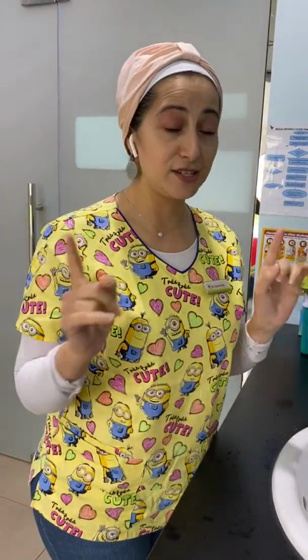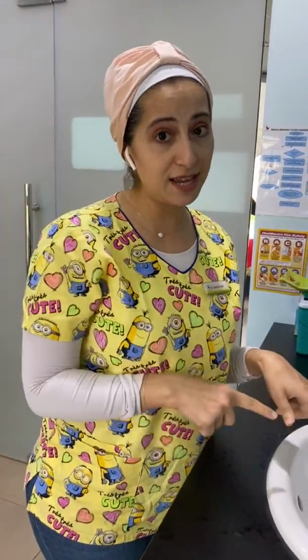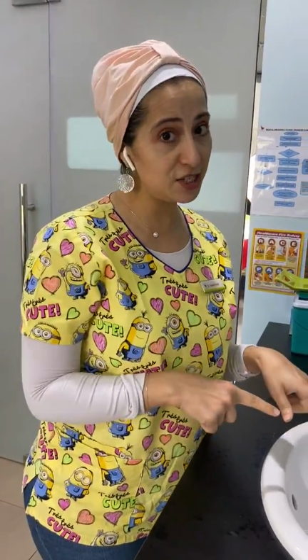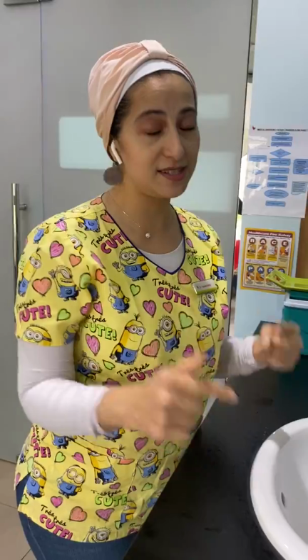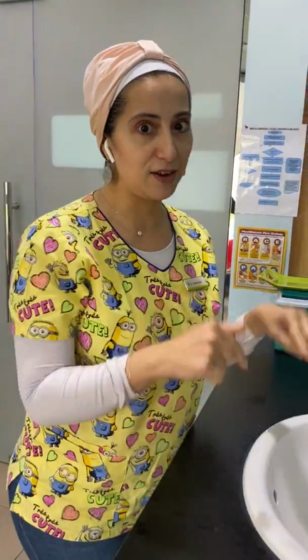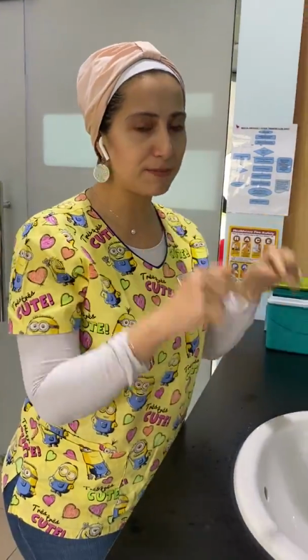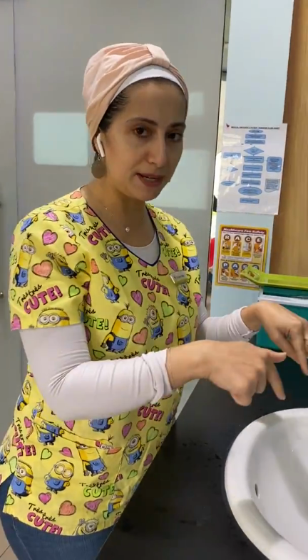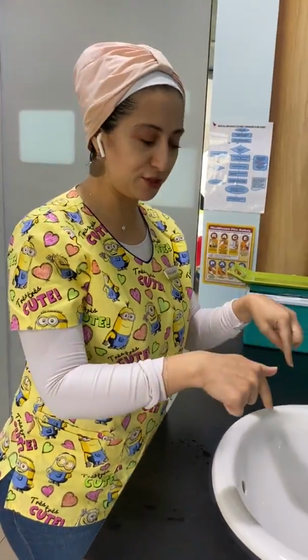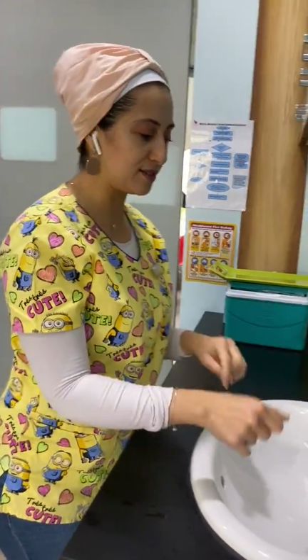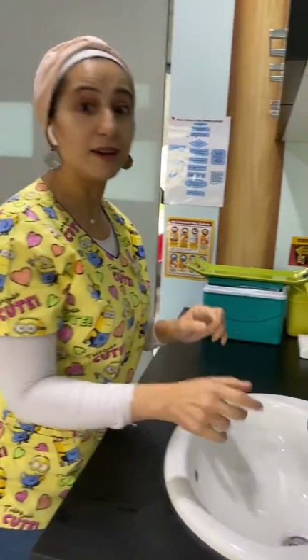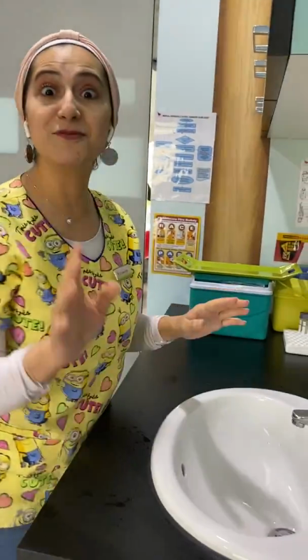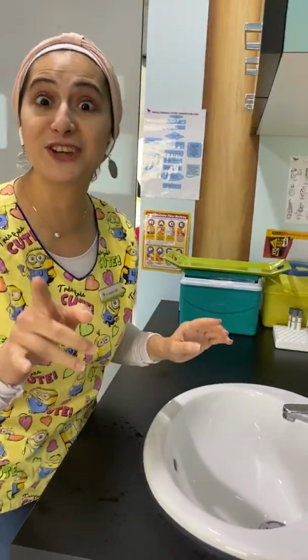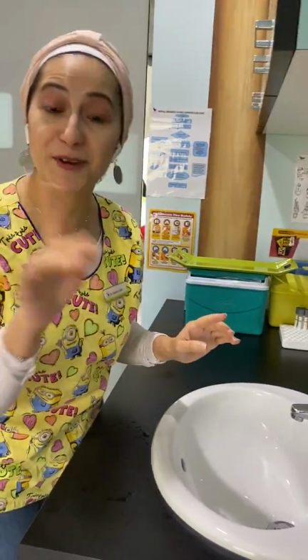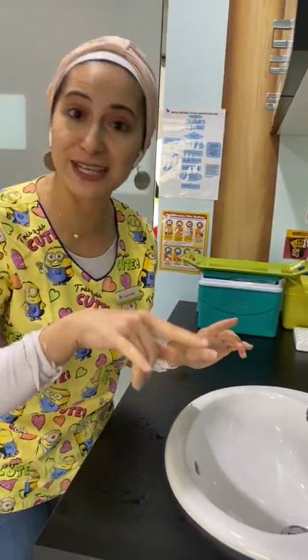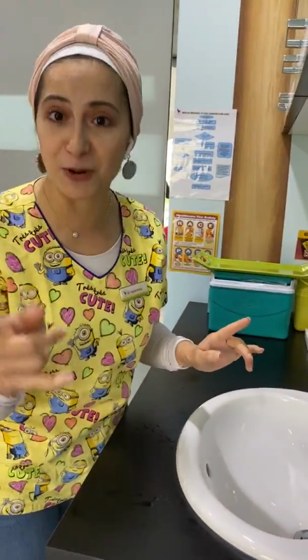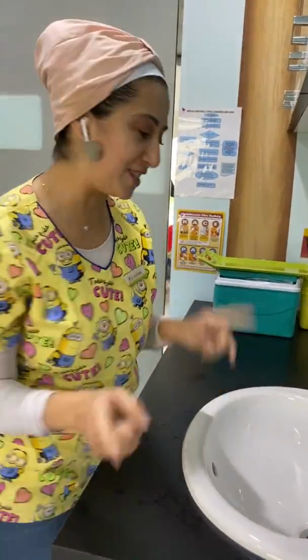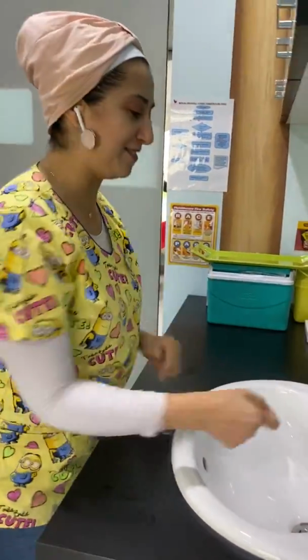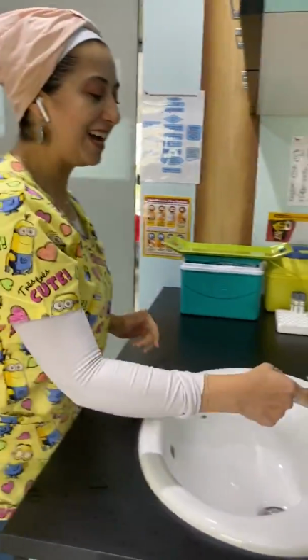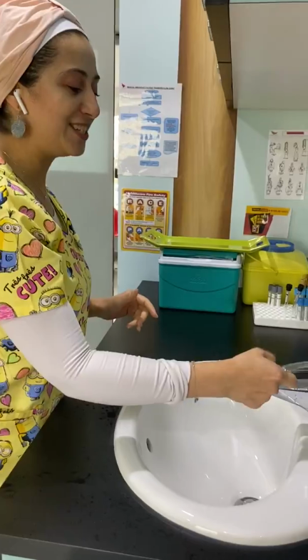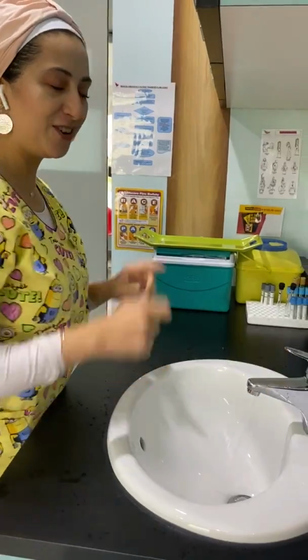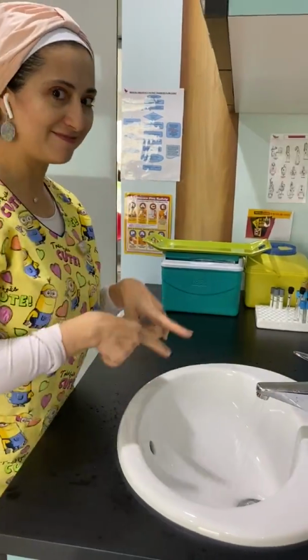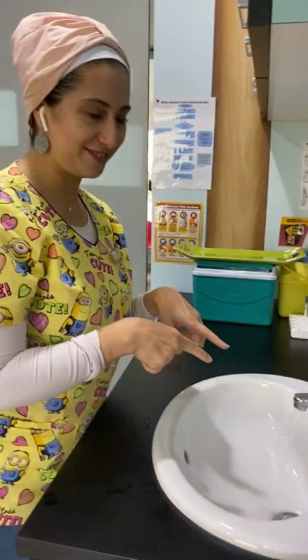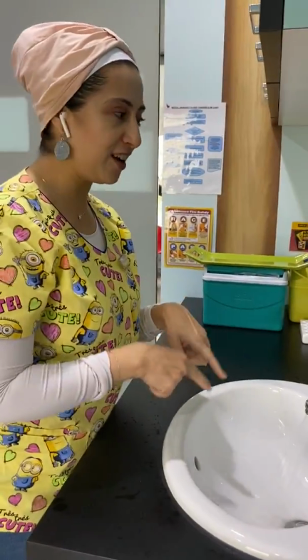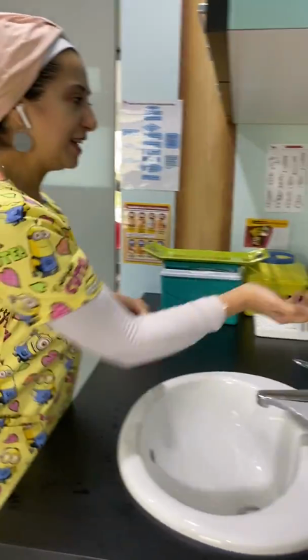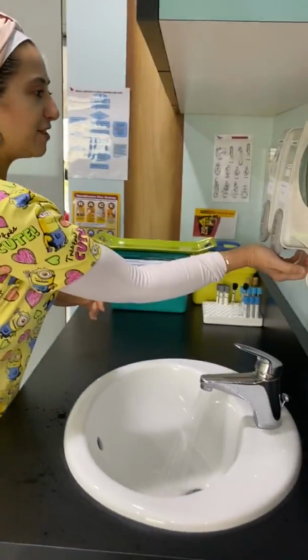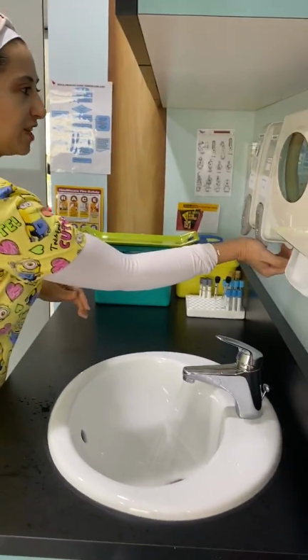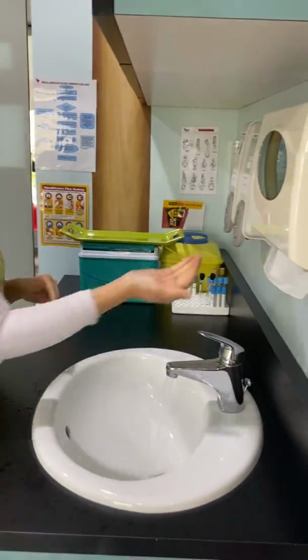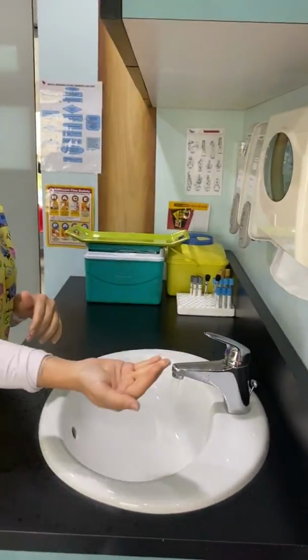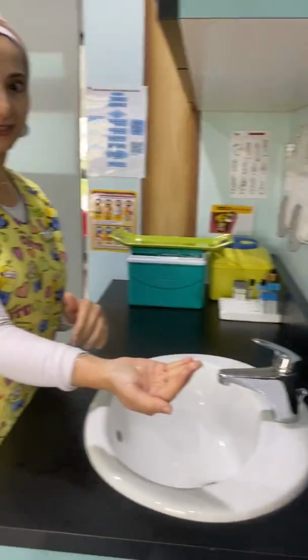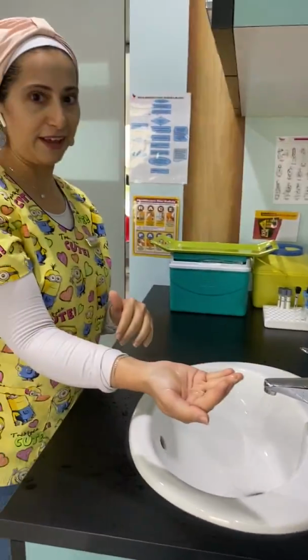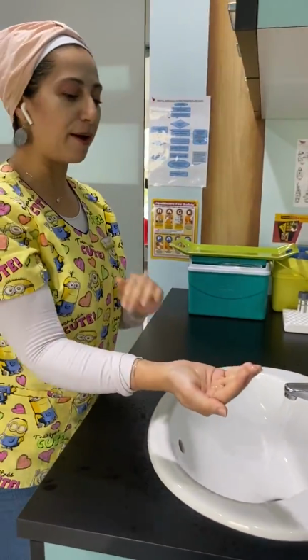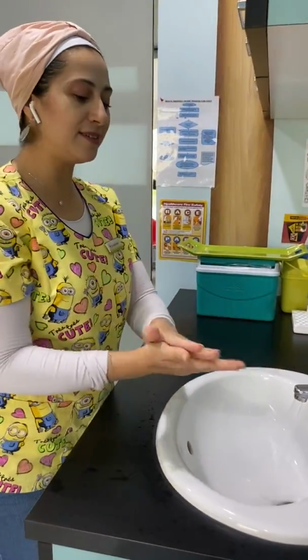So here's how I suggest how to properly wash your hands. Wash your hands — brush your teeth, but wash your hands. Wait! Okay, so turn on the water and have a generous amount of hand soap.